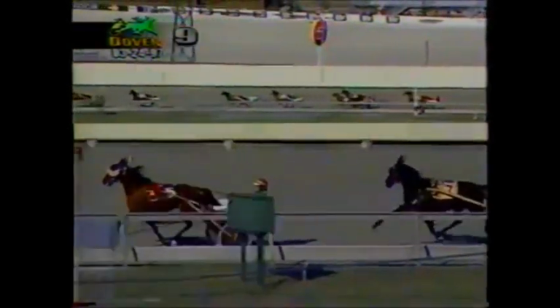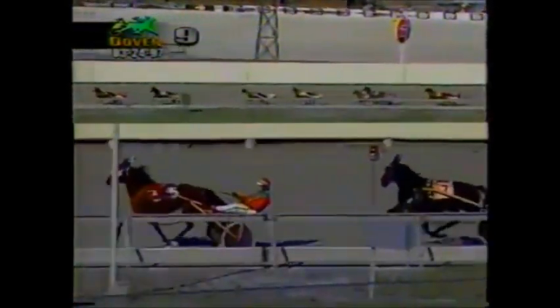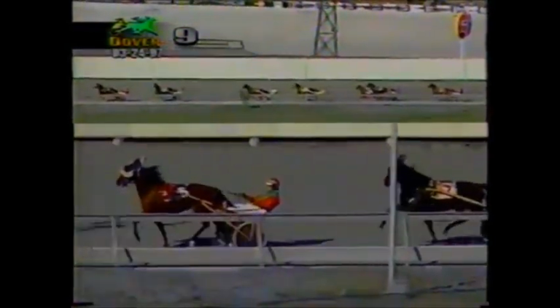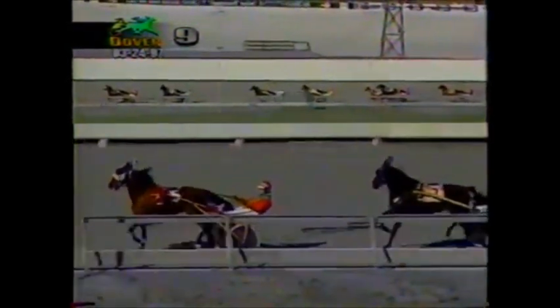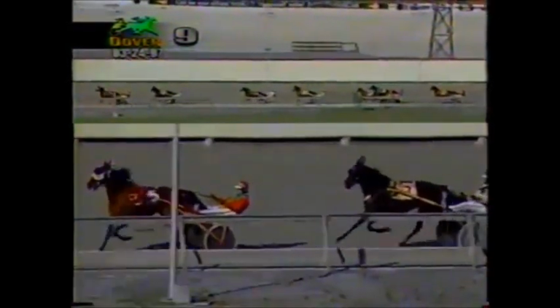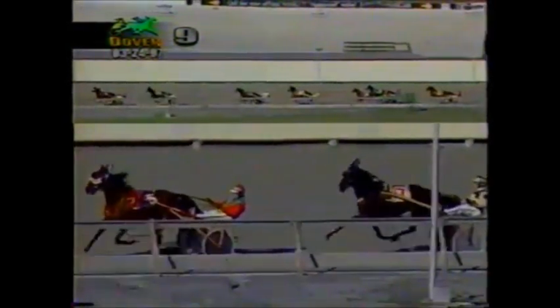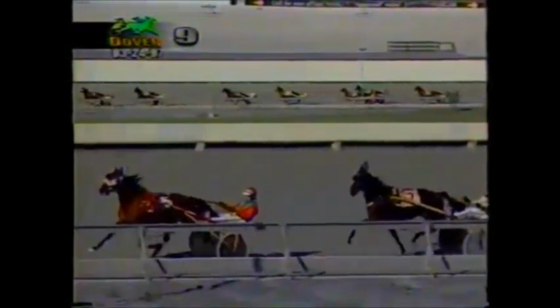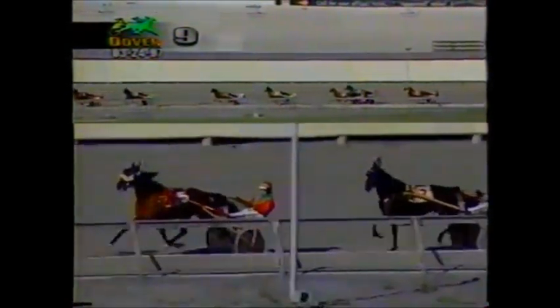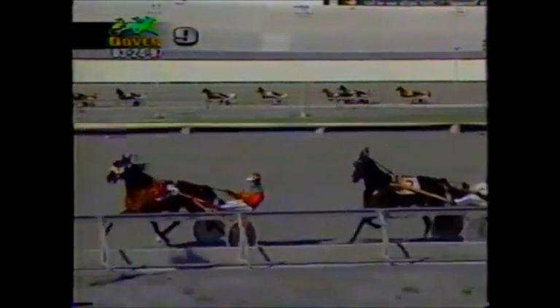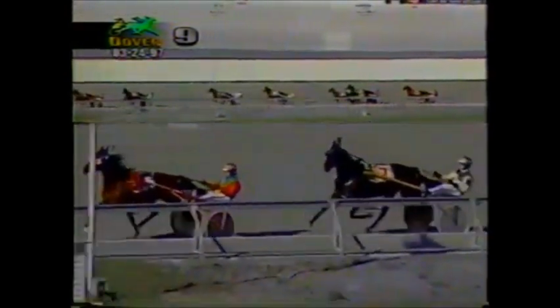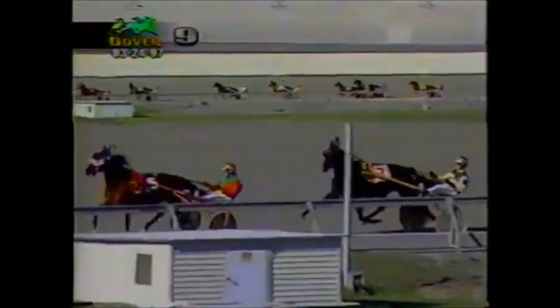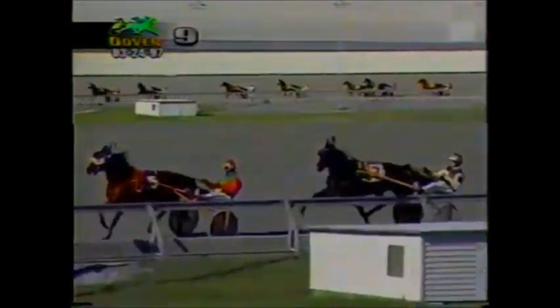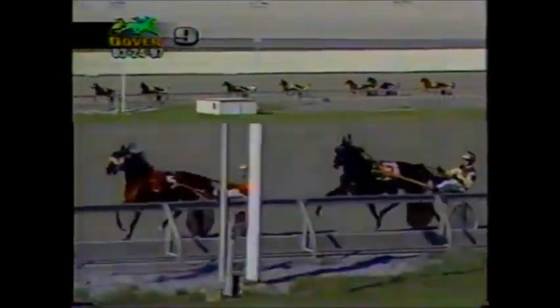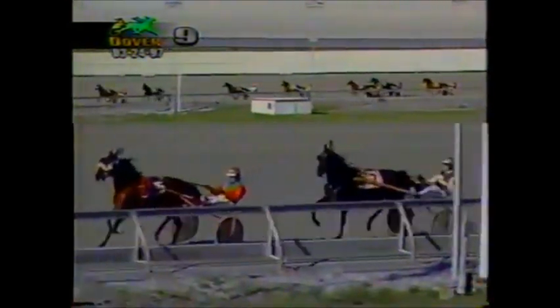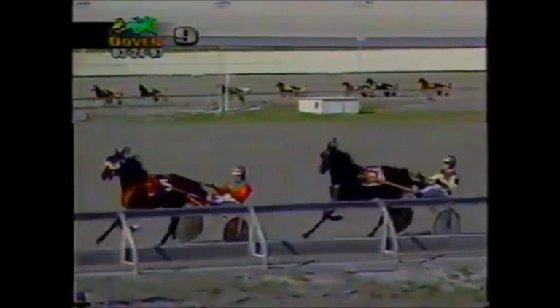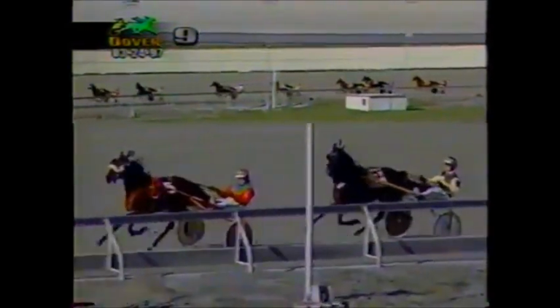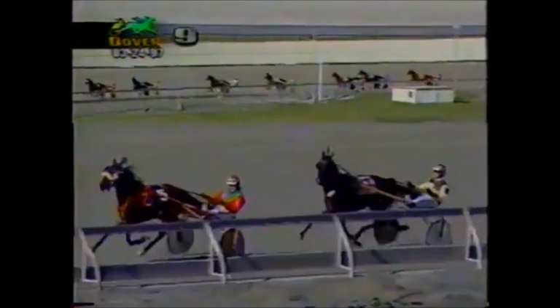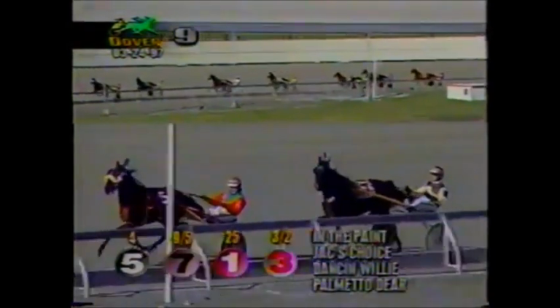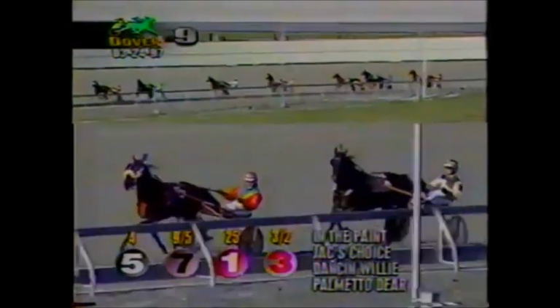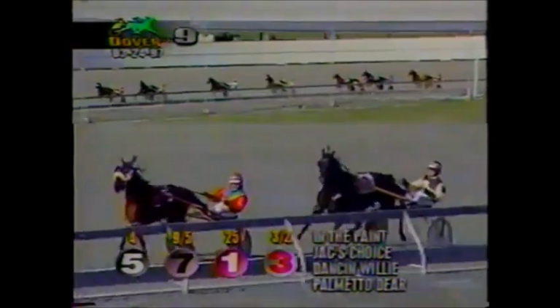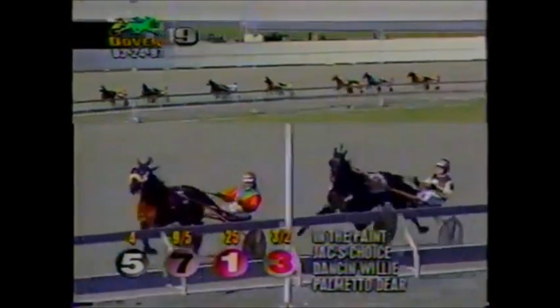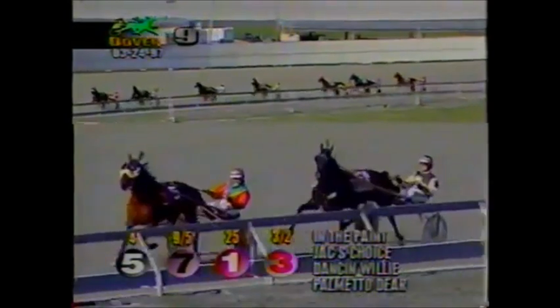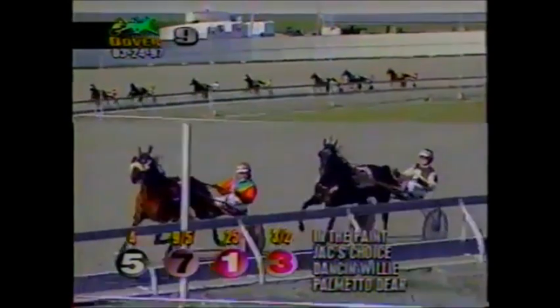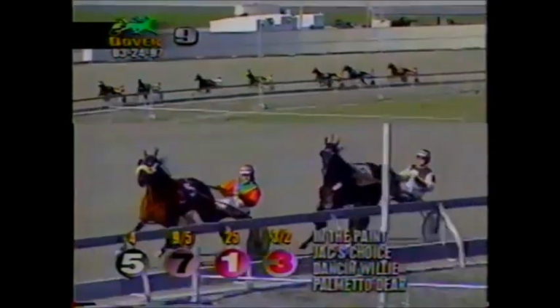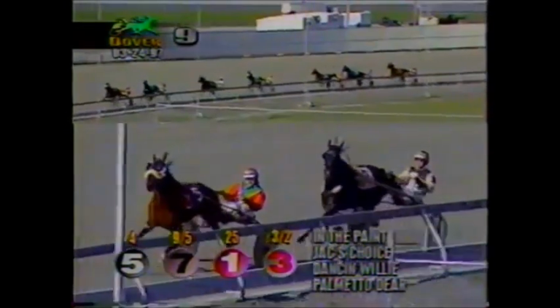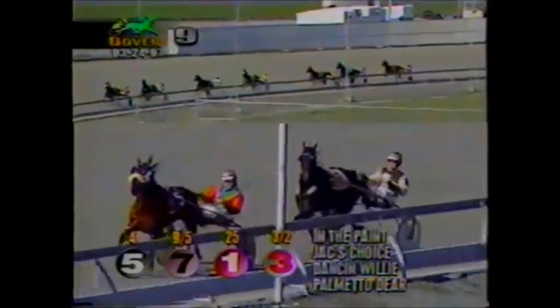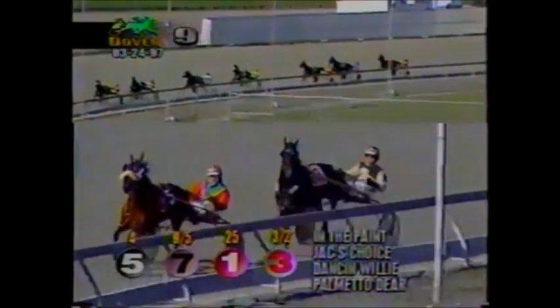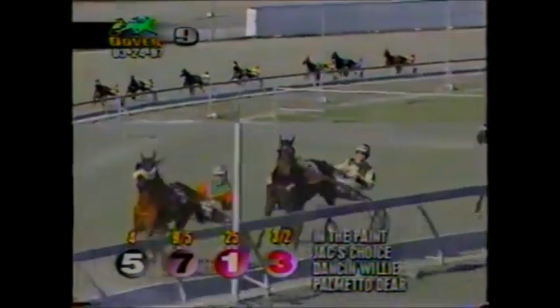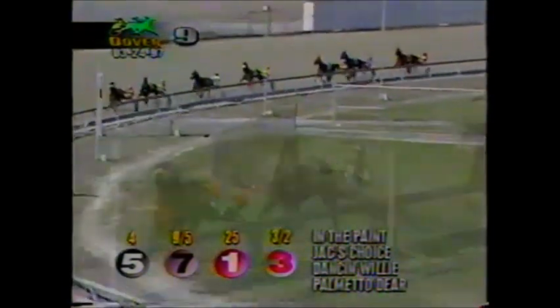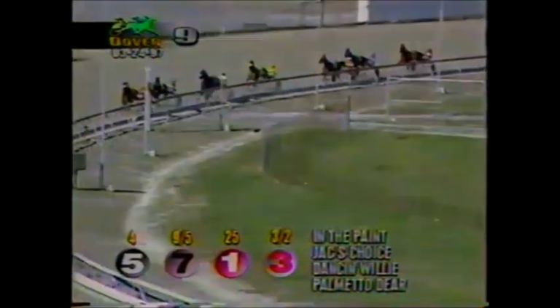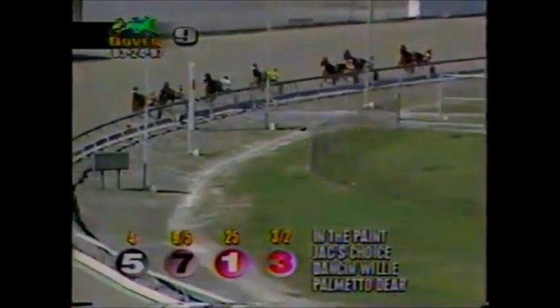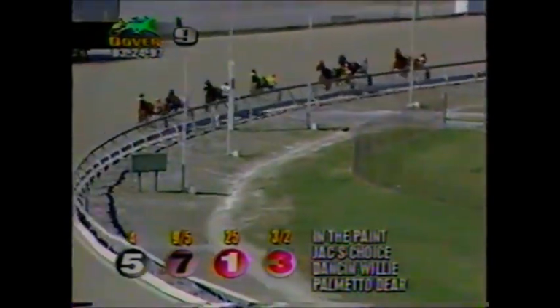They move on the first turn — In The Paint by two. Jack's Choice is racing second, three back to Danson Willie. Another two to Palmetto Deer. Then it's three to Yankee Outback, Sandy ZL, and Hot Rod Todd.